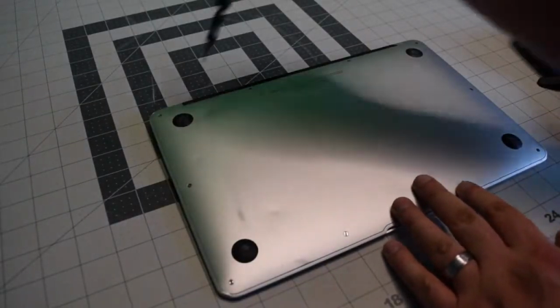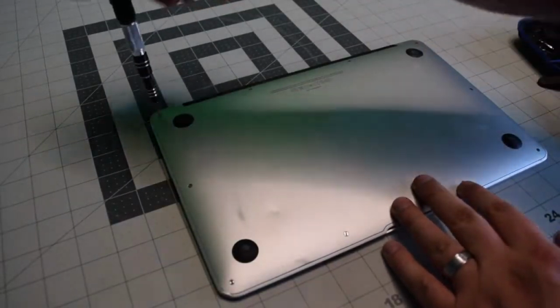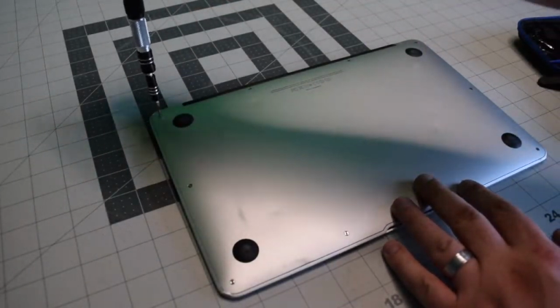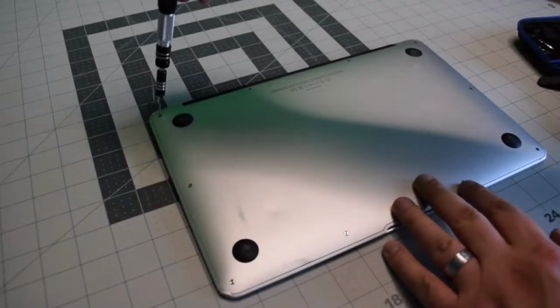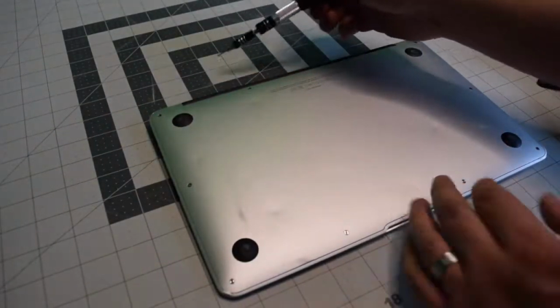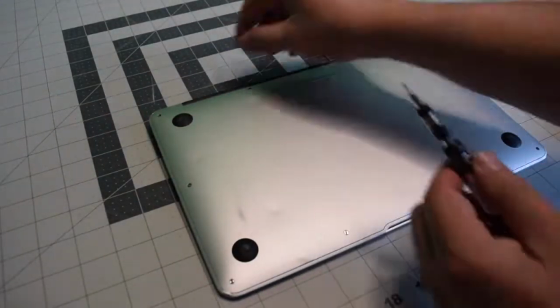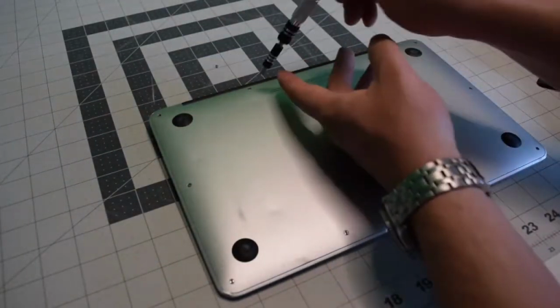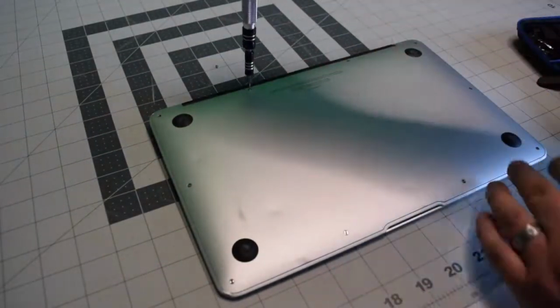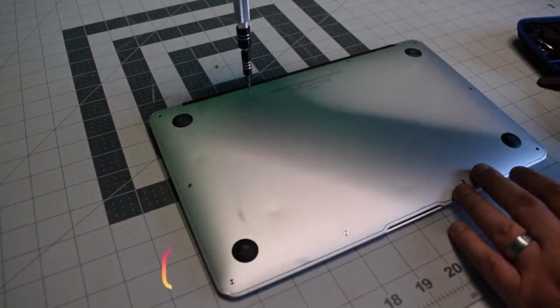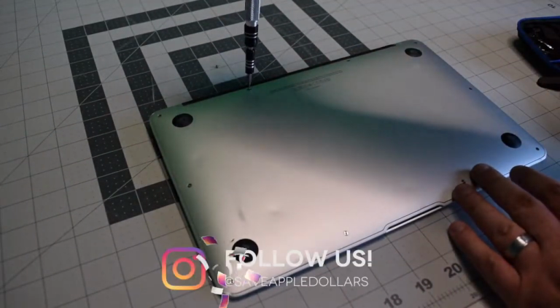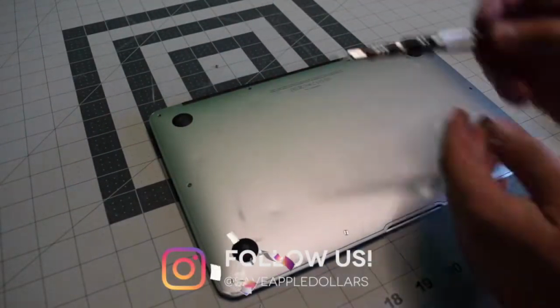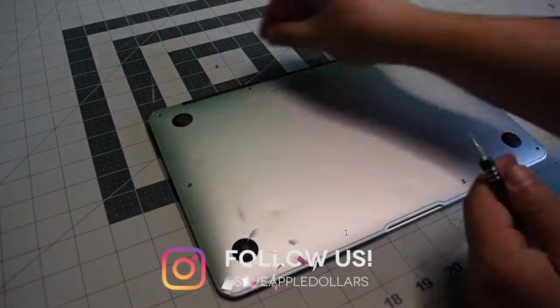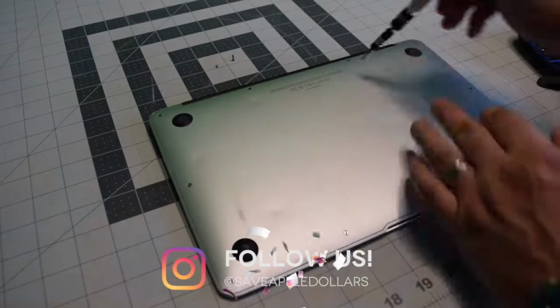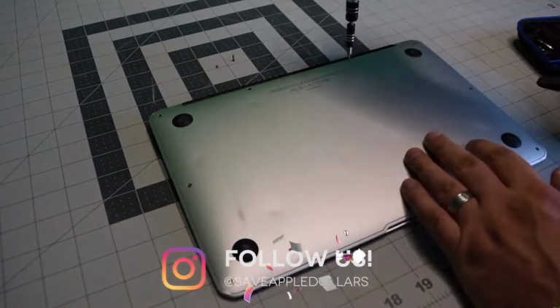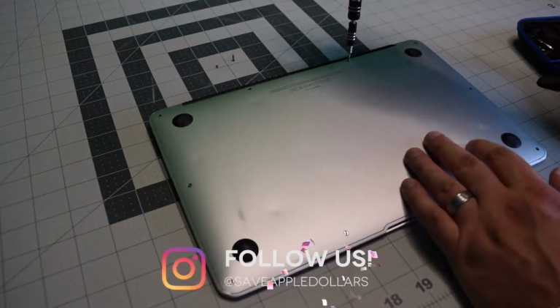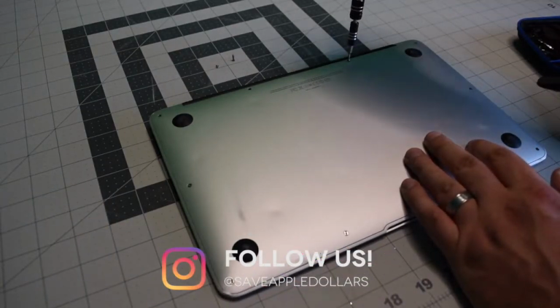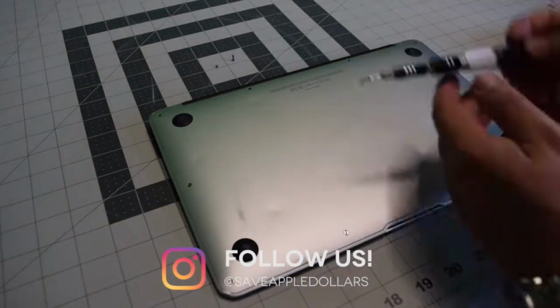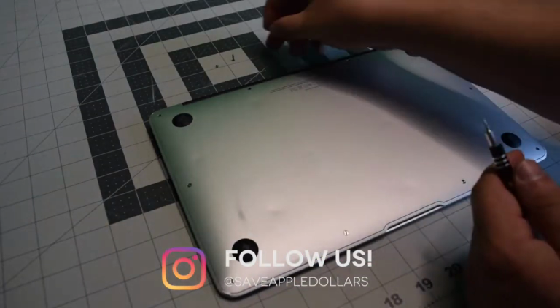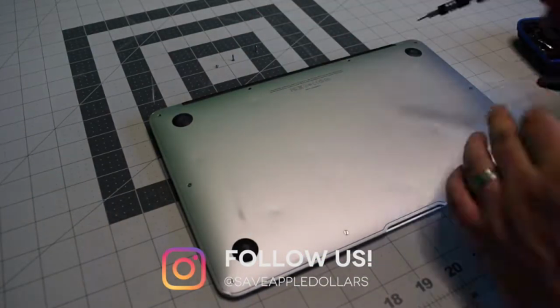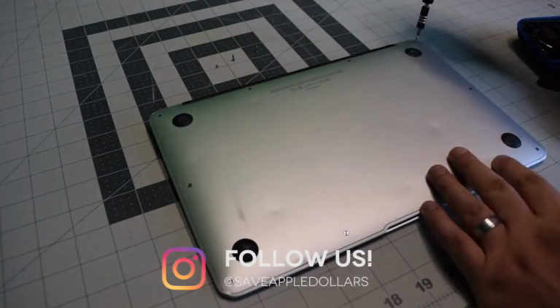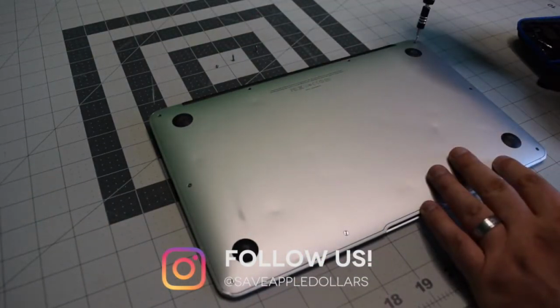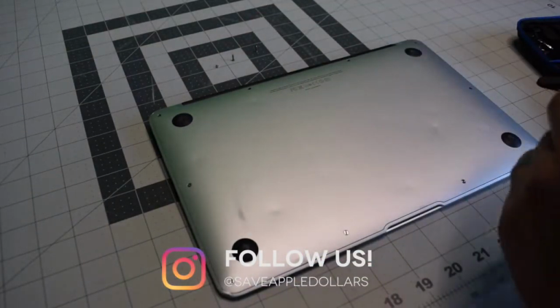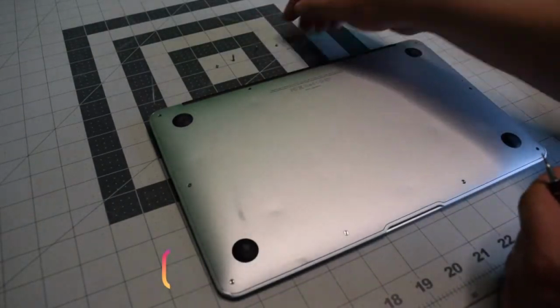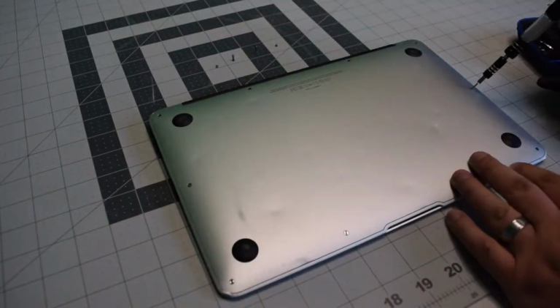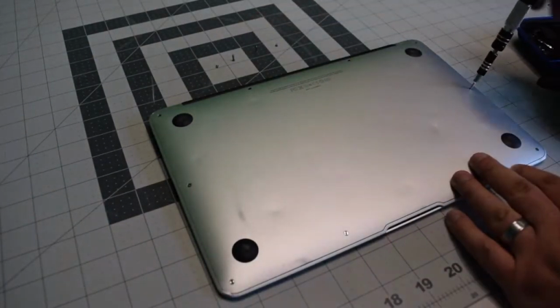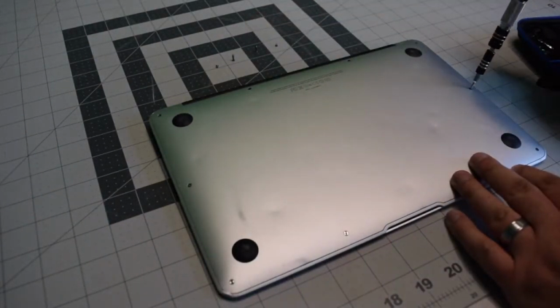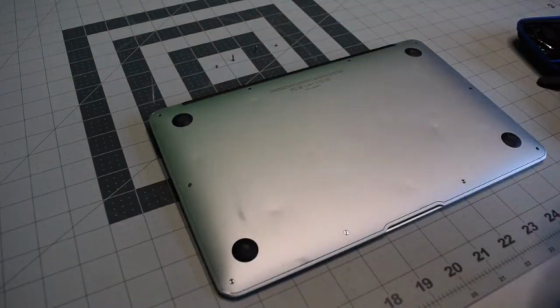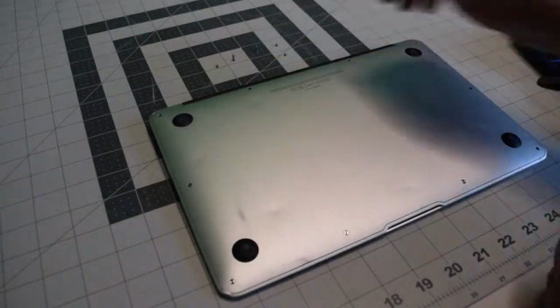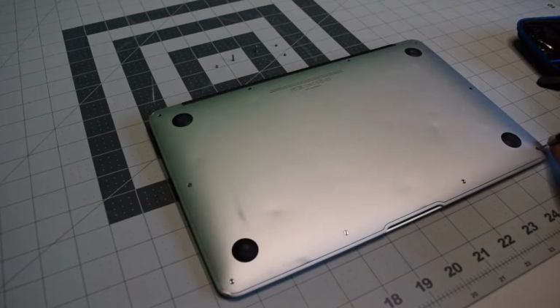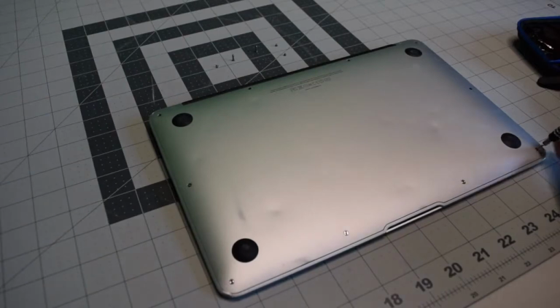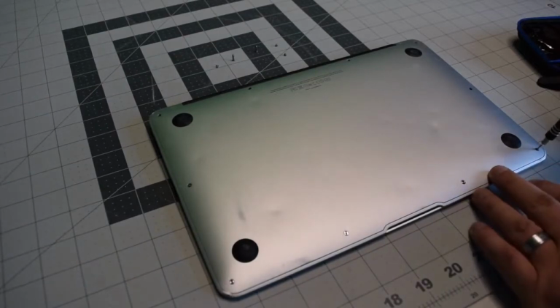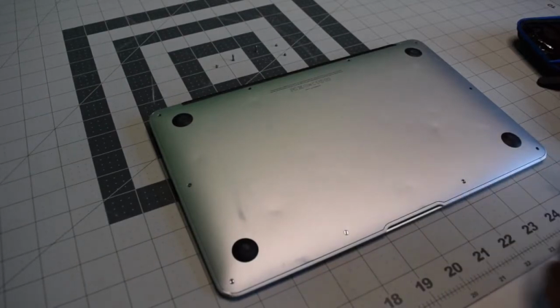Start in the top left and remove the short screw. The next two screws are slightly longer — keep an eye on that. The remaining seven screws are all short.